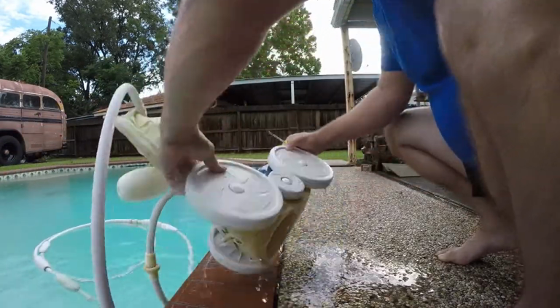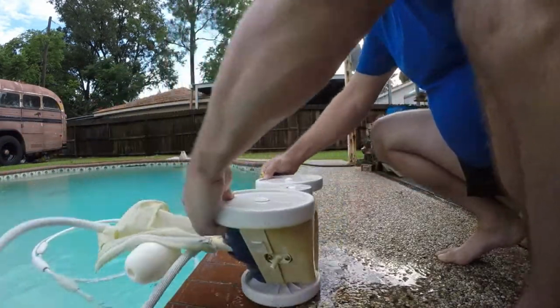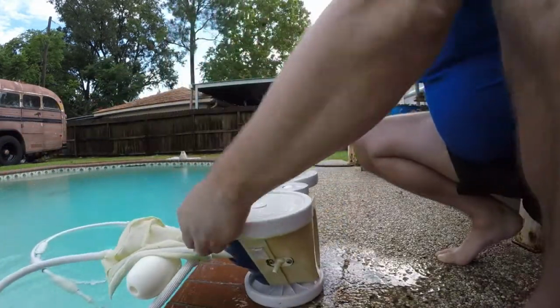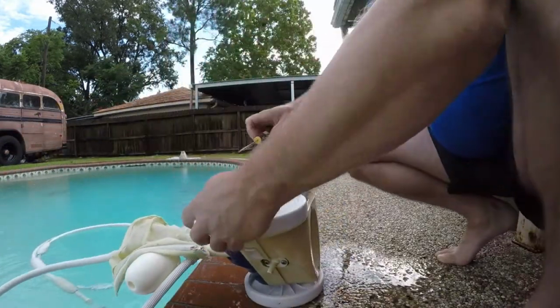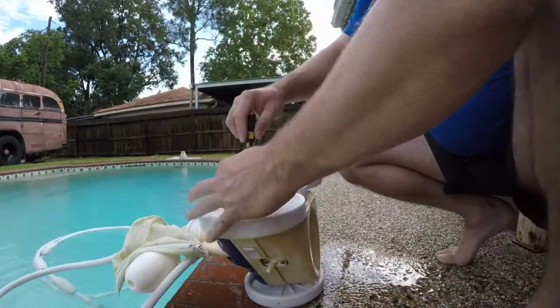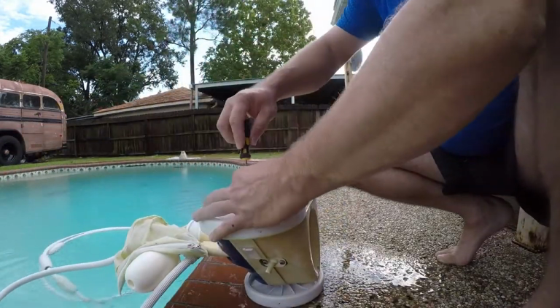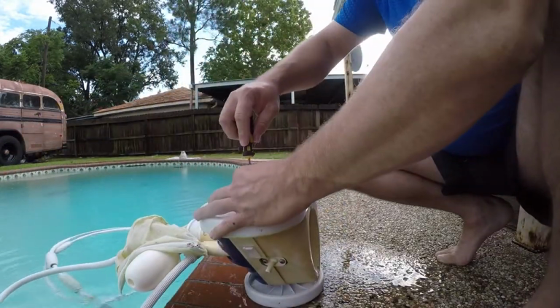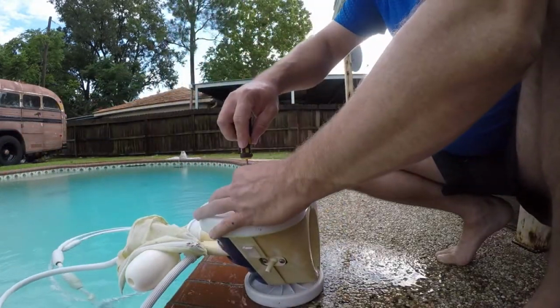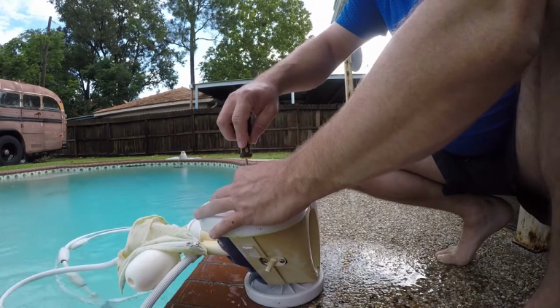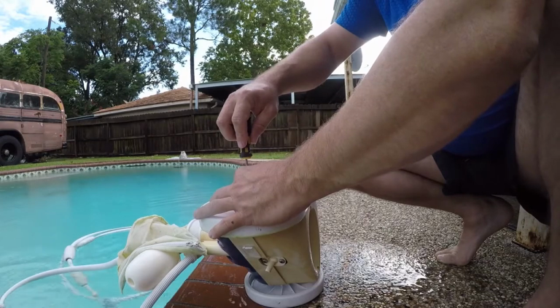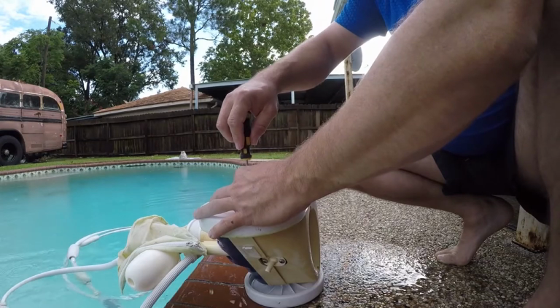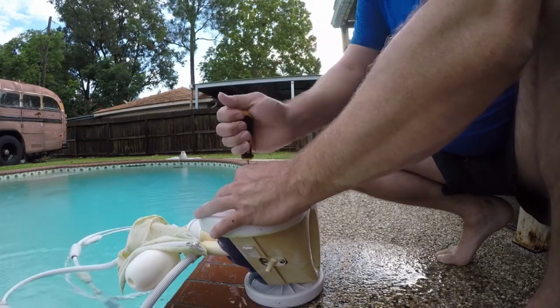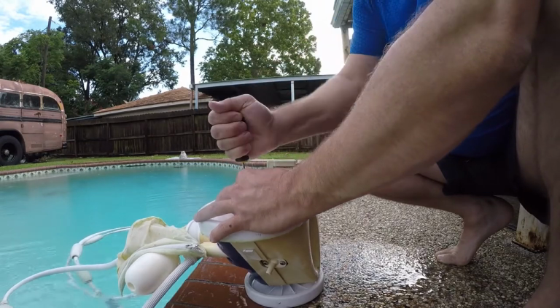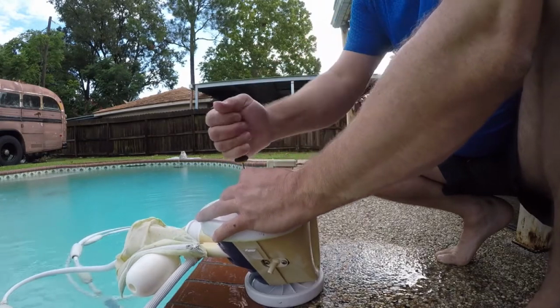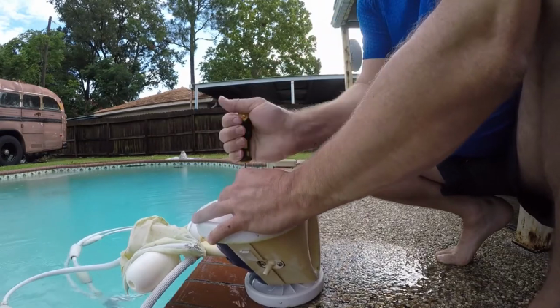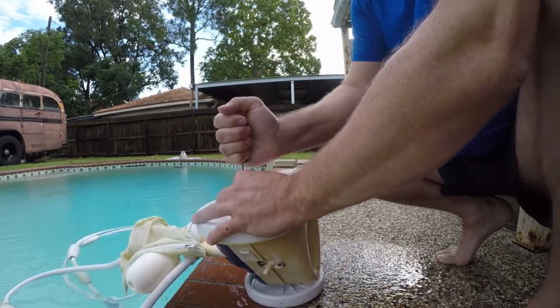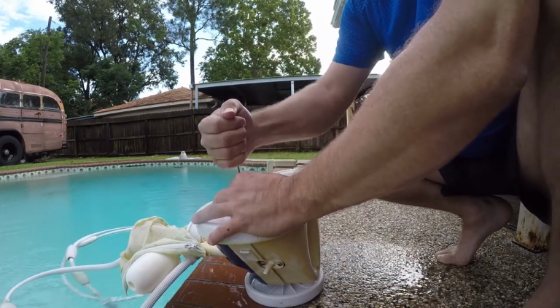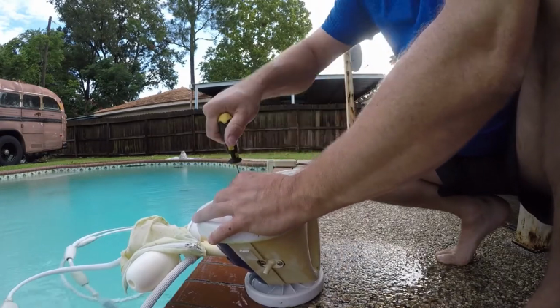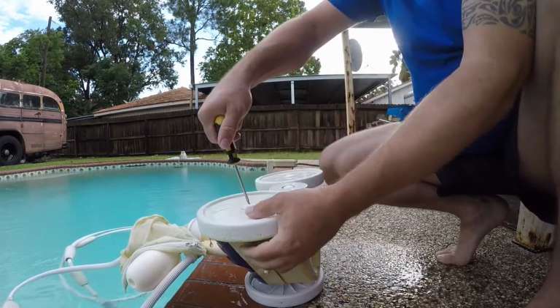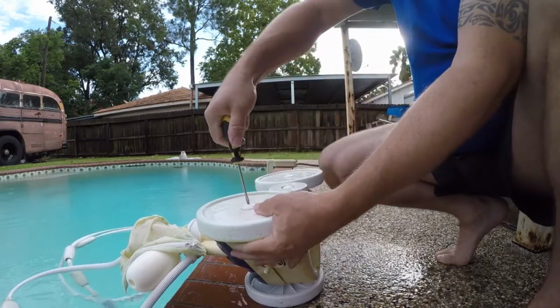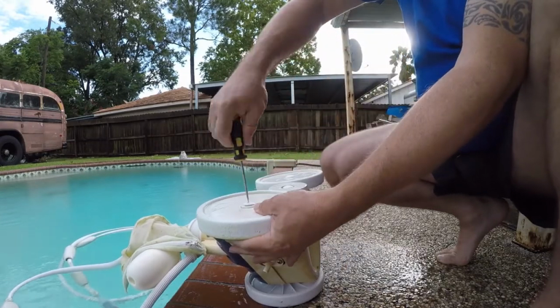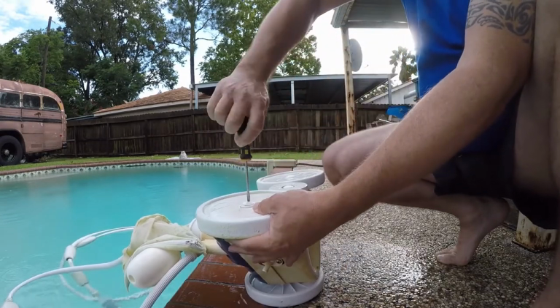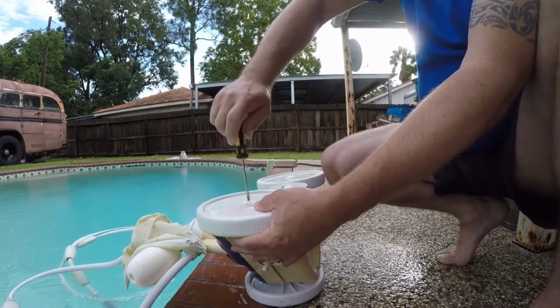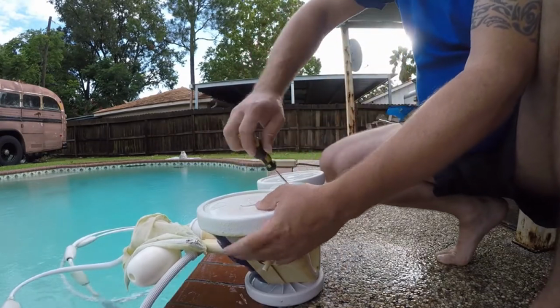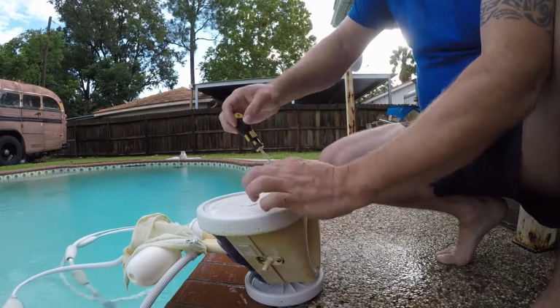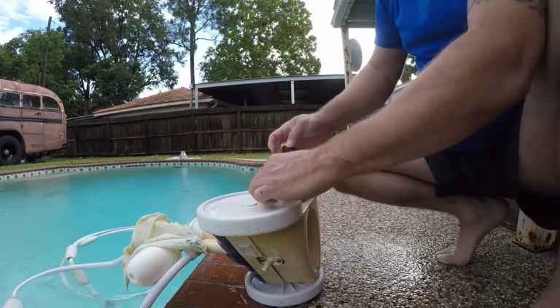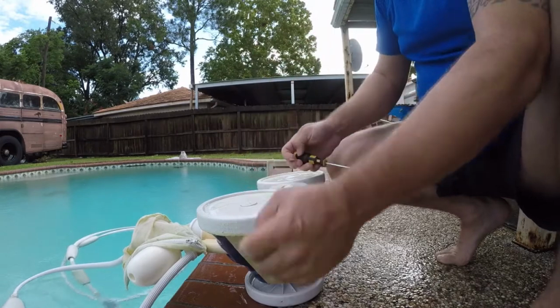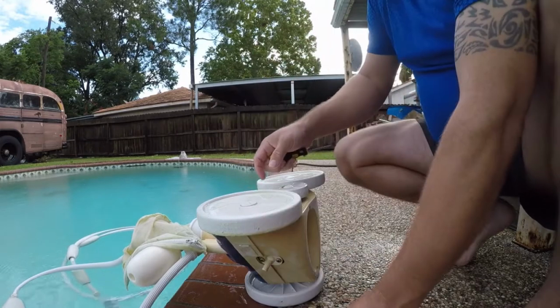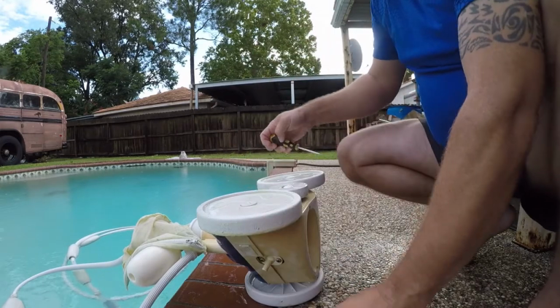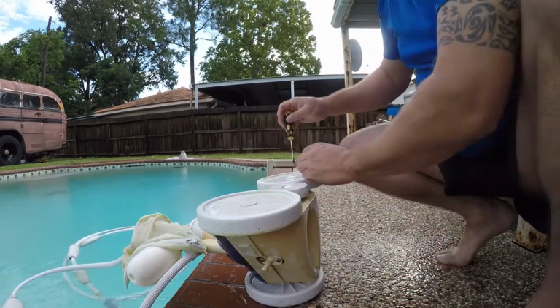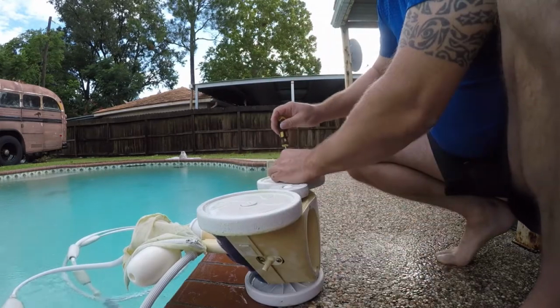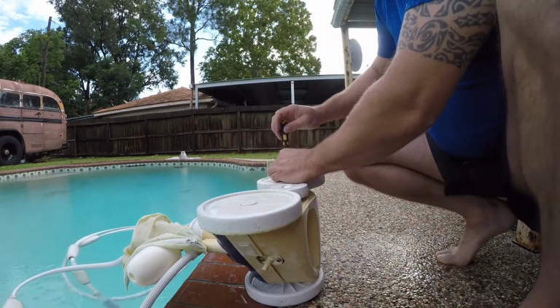I'm going to preemptively change these screws, because they're going to break off.